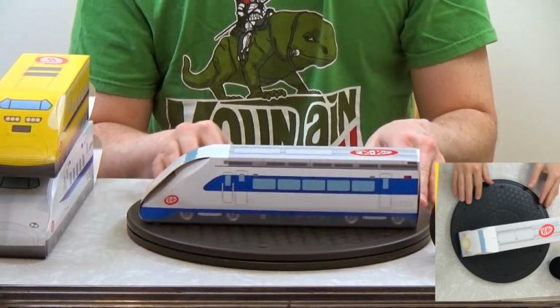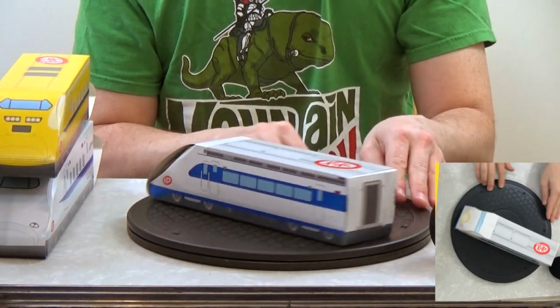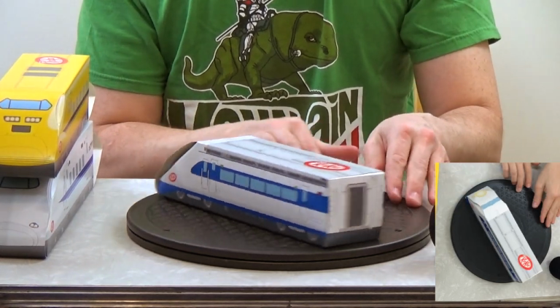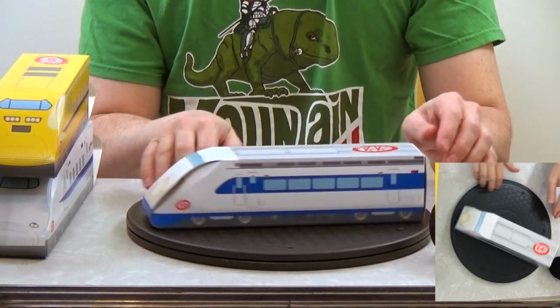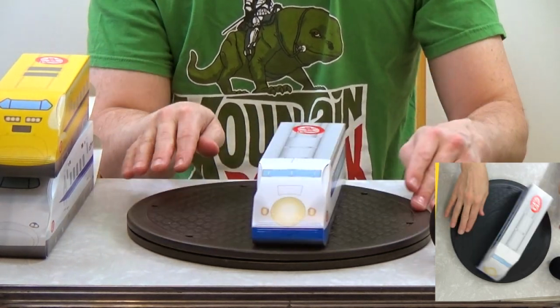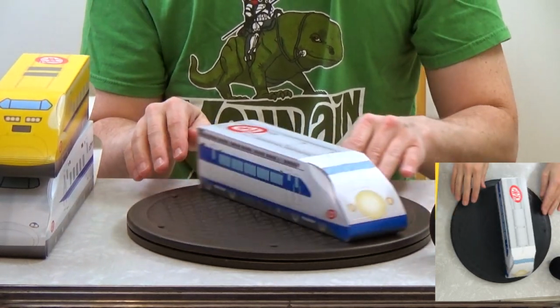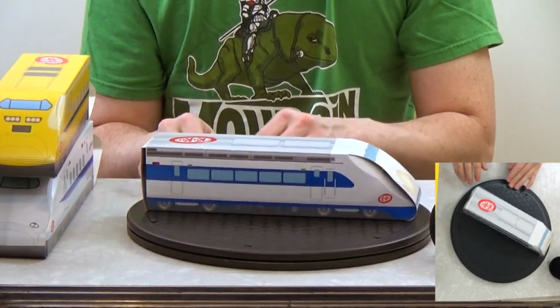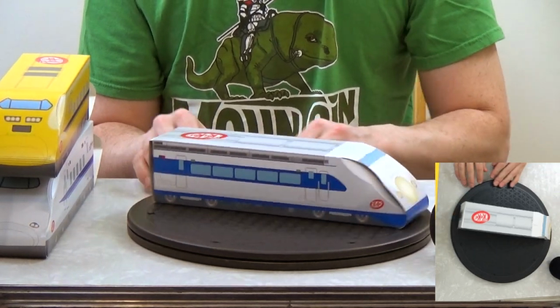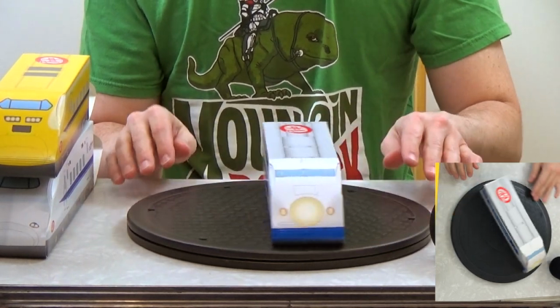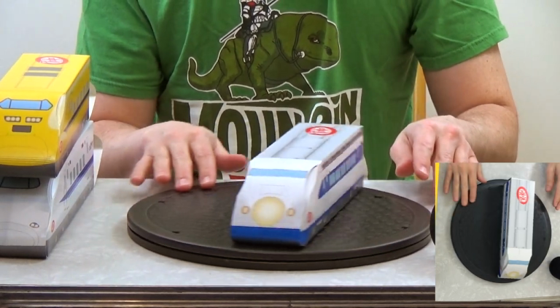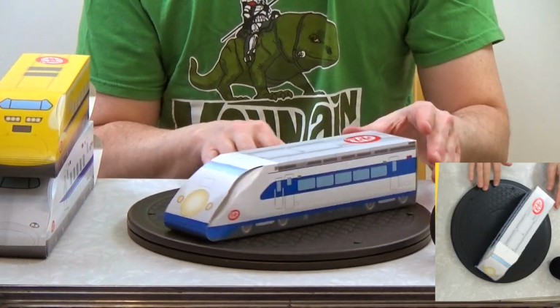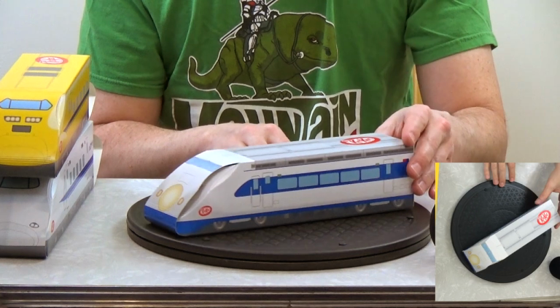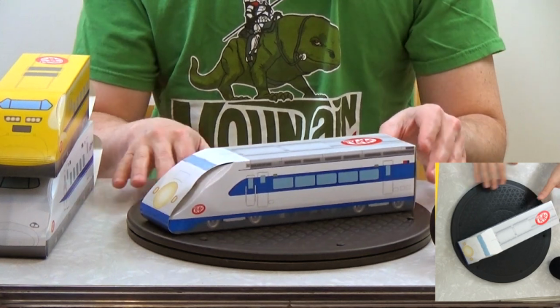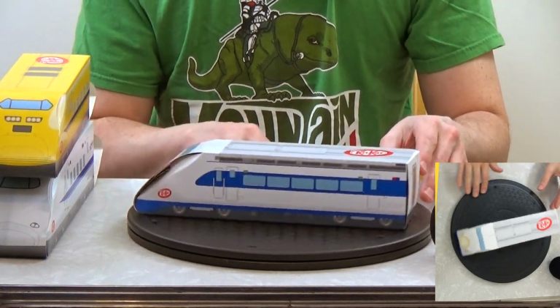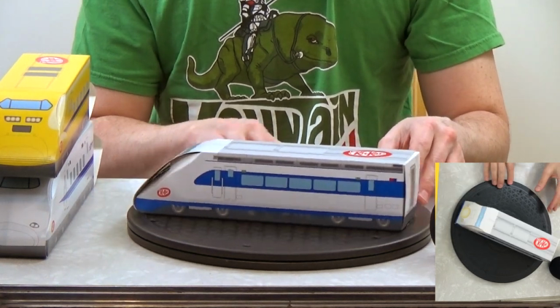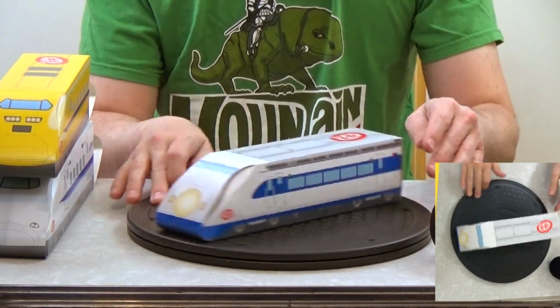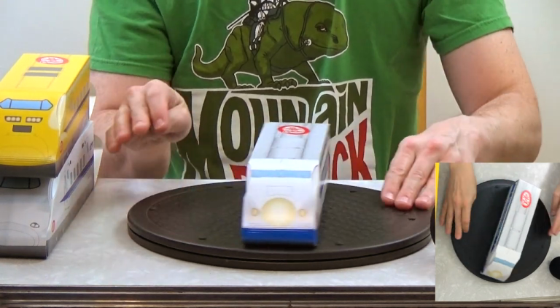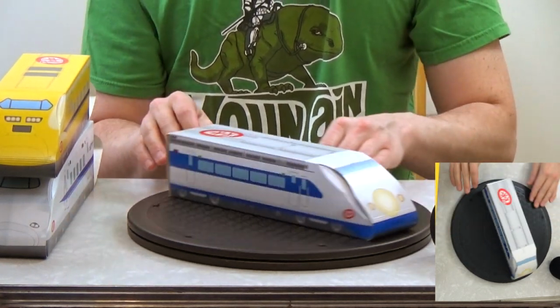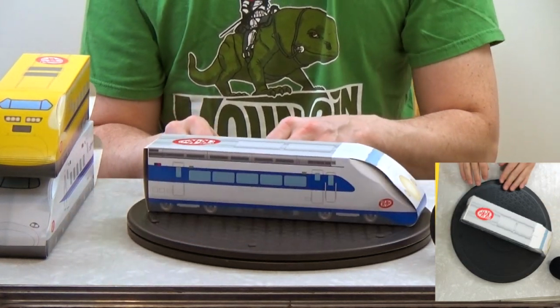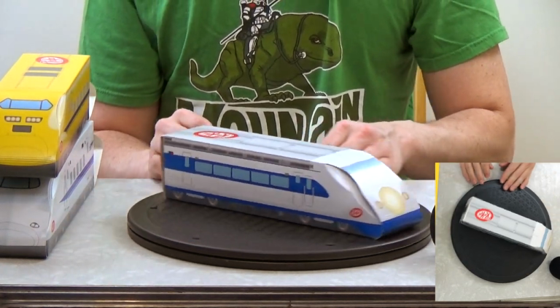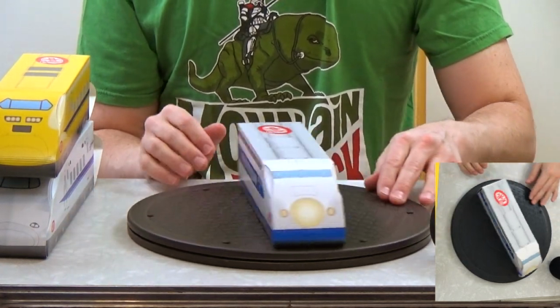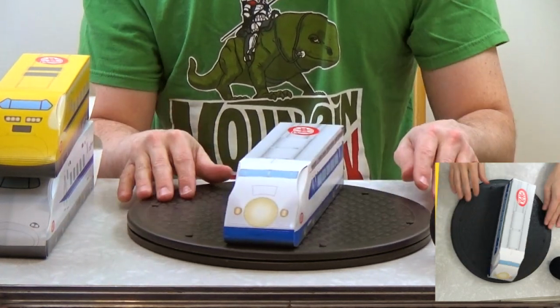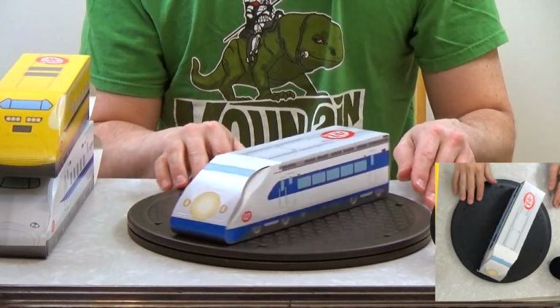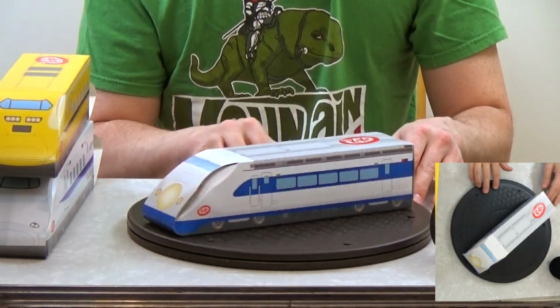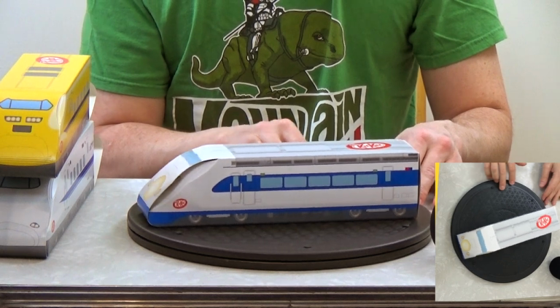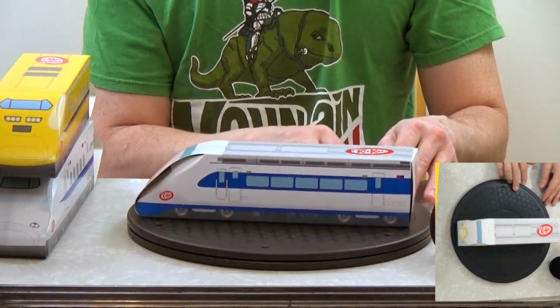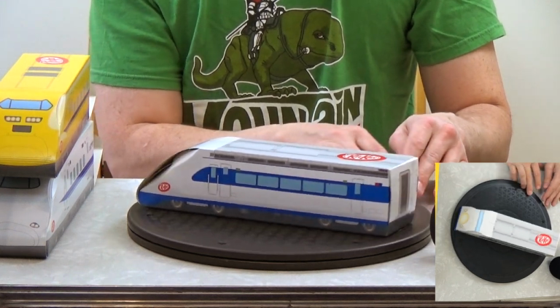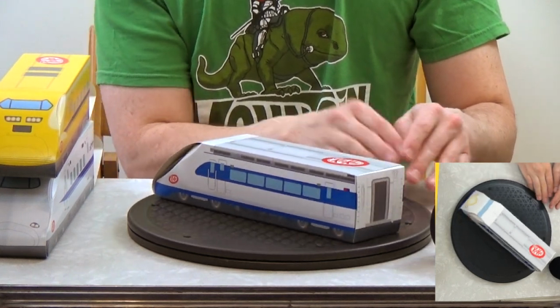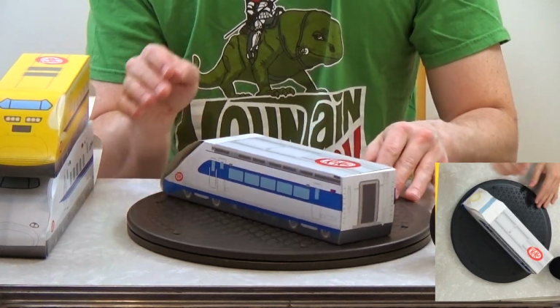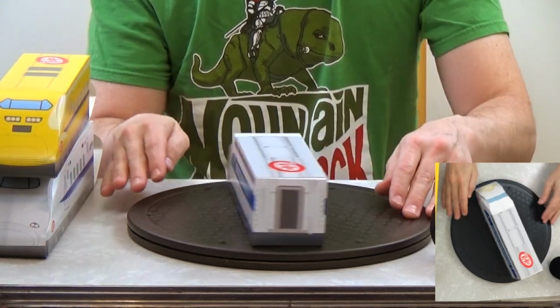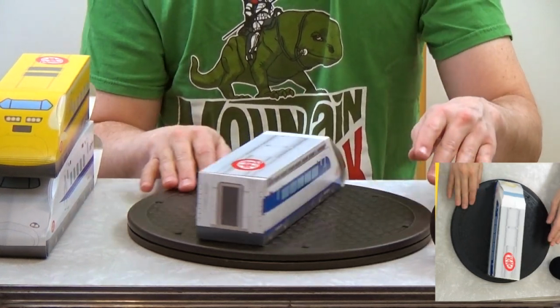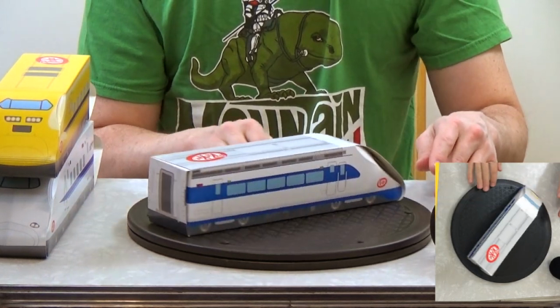We've got this train inside the other train — boy, they do things right. I feel like you'd never see this out of any other country but Japan. It's sort of like a Japanese nesting bullet train candy box, which is pretty awesome.